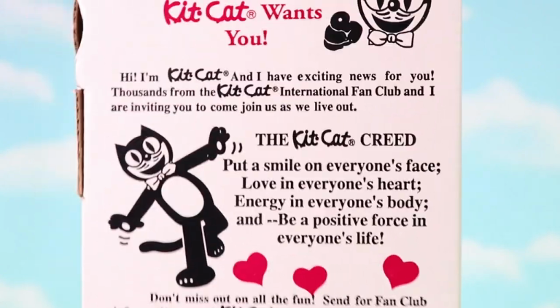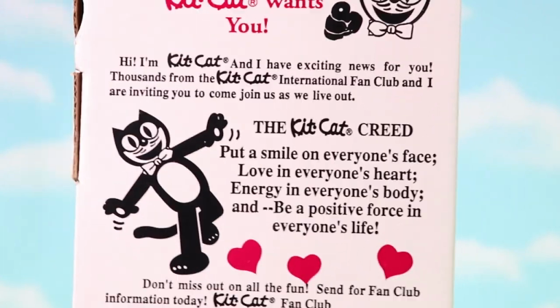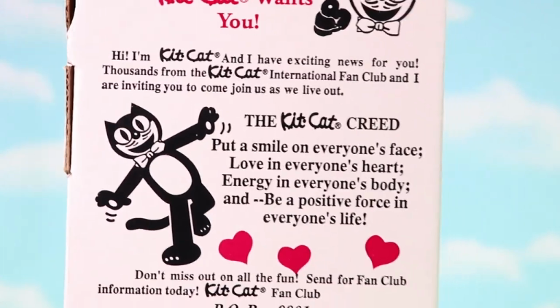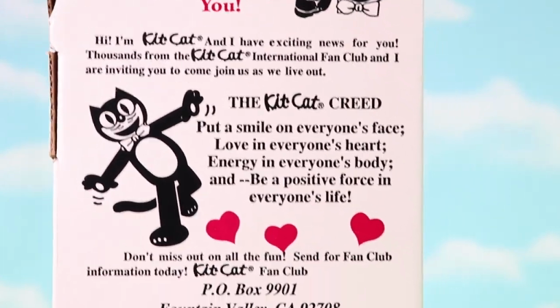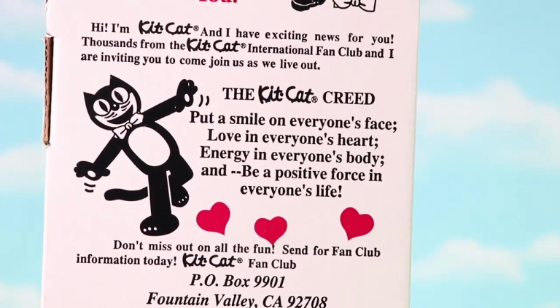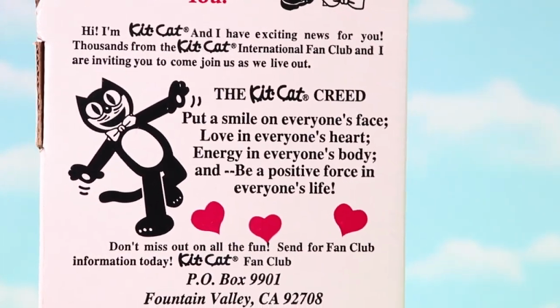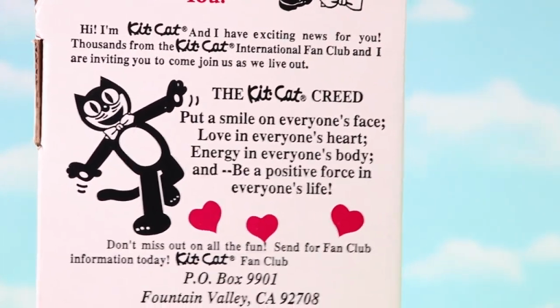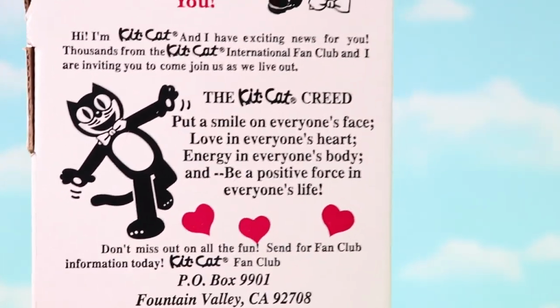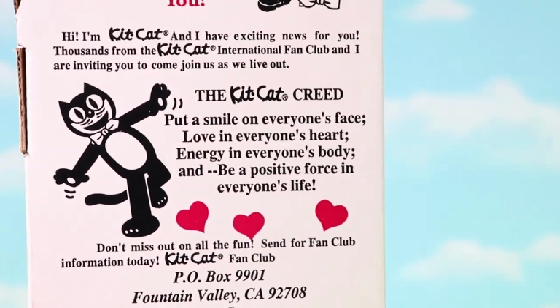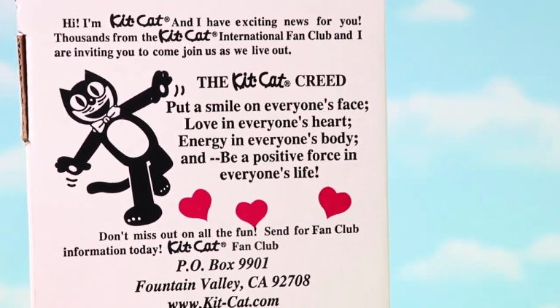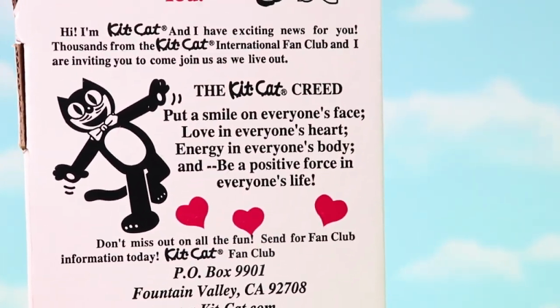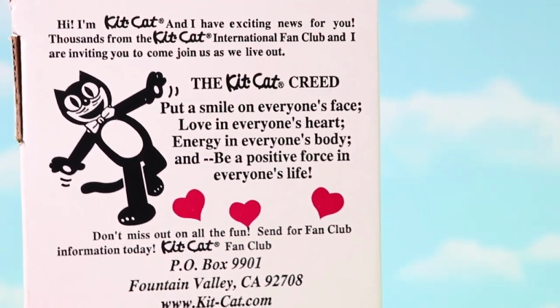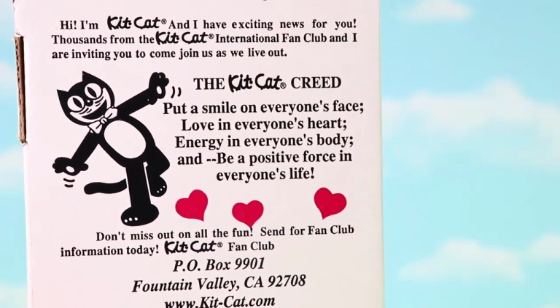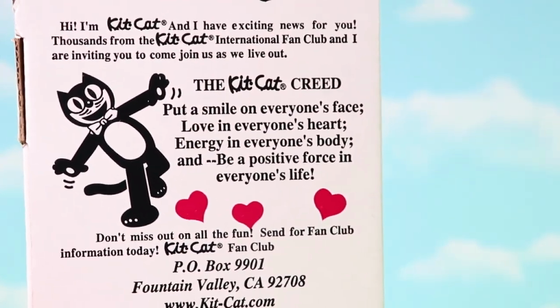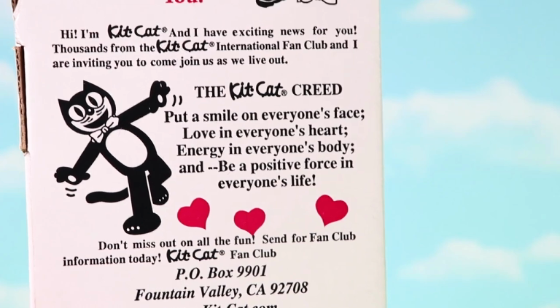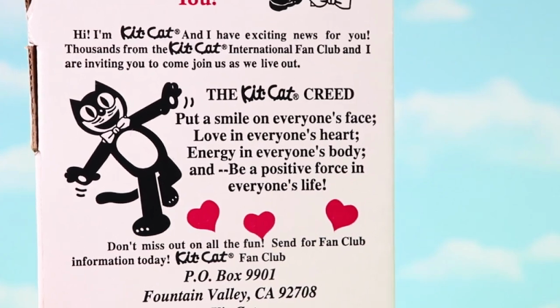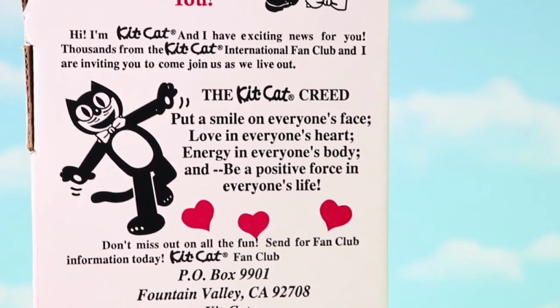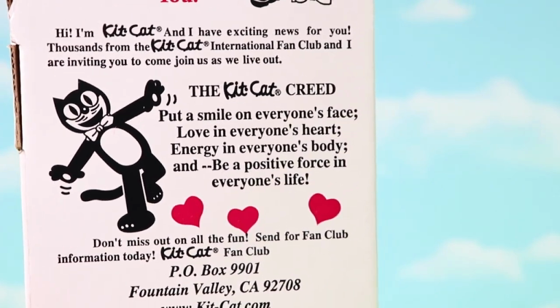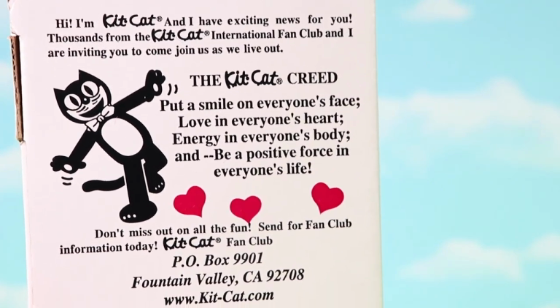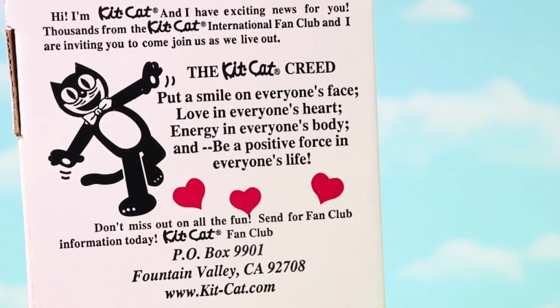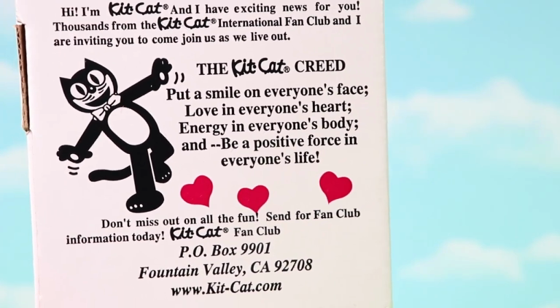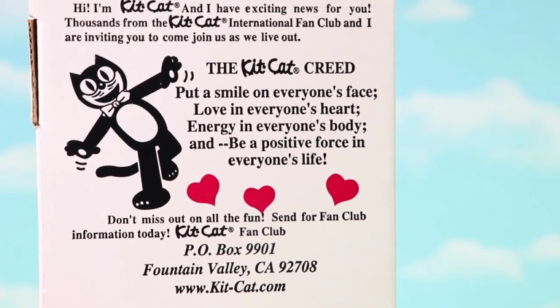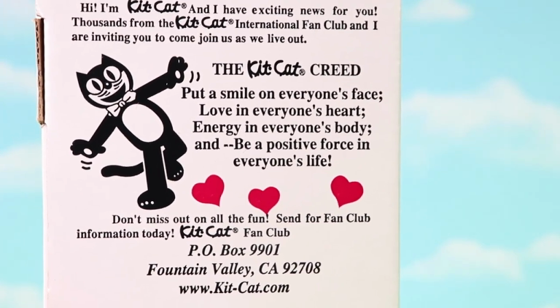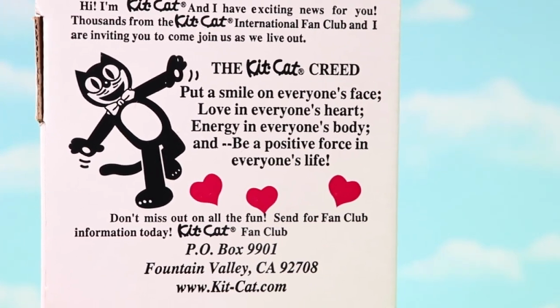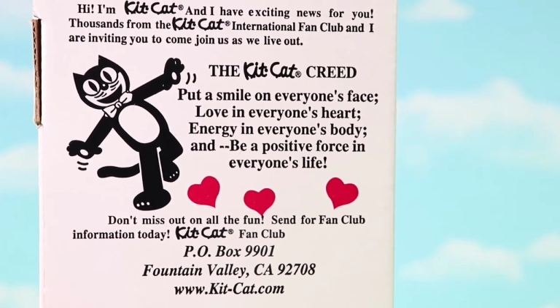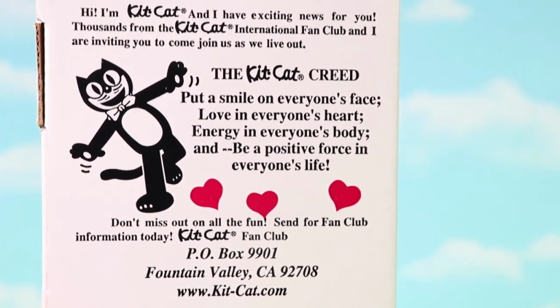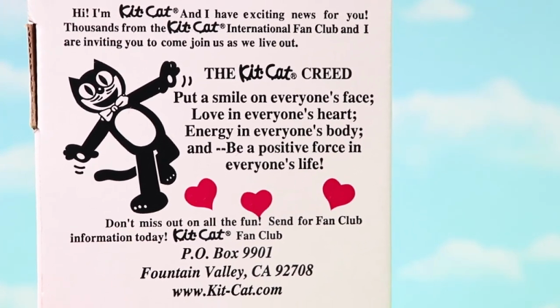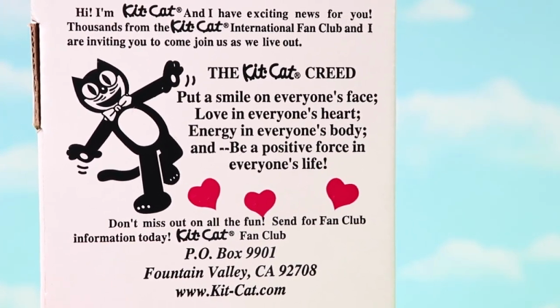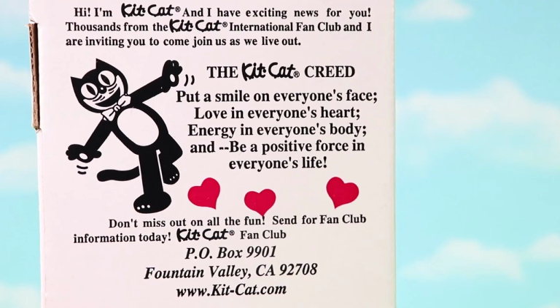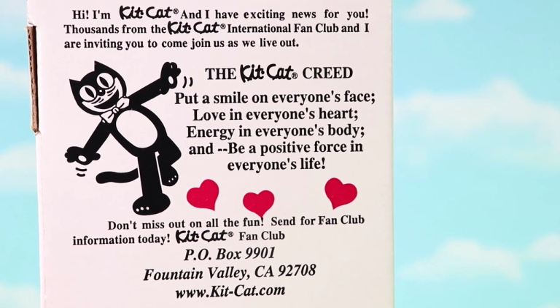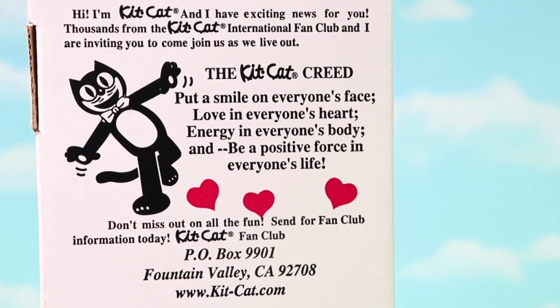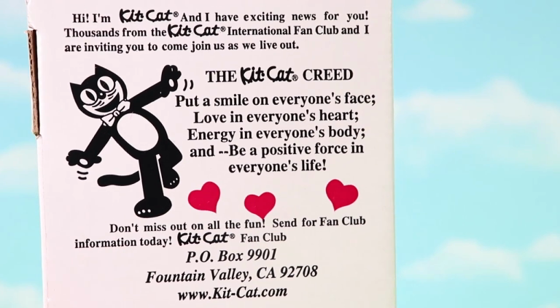The Kit Kat Creed is: put a smile on everyone's face, love in everyone's heart, energy in everyone's body, and be a positive force in everyone's life. That is so sweet!